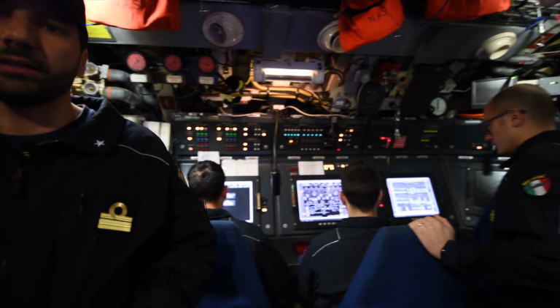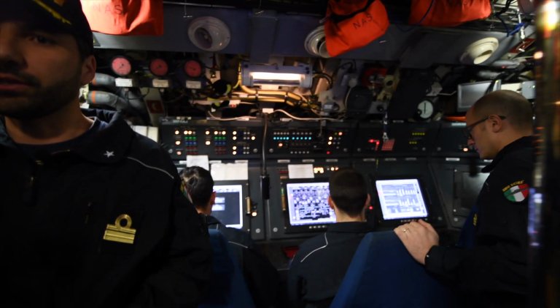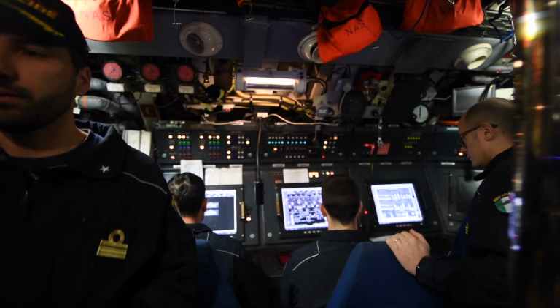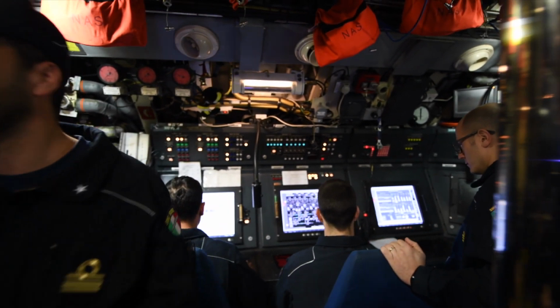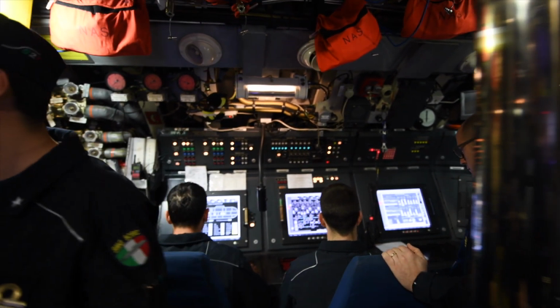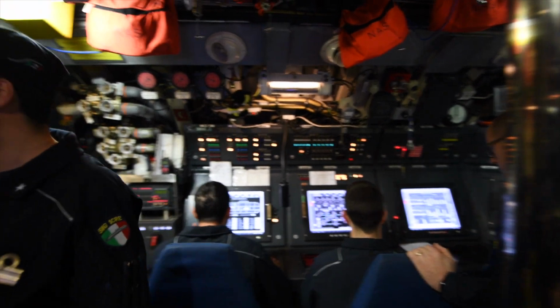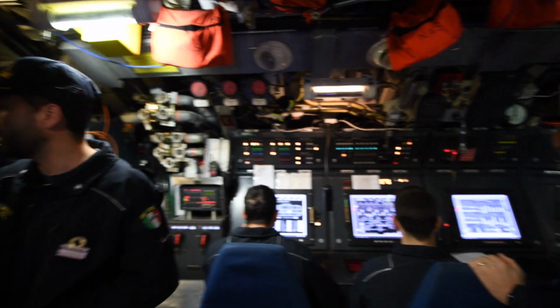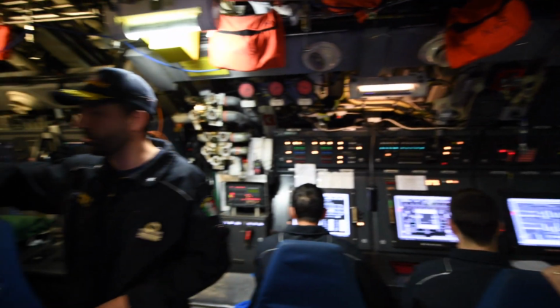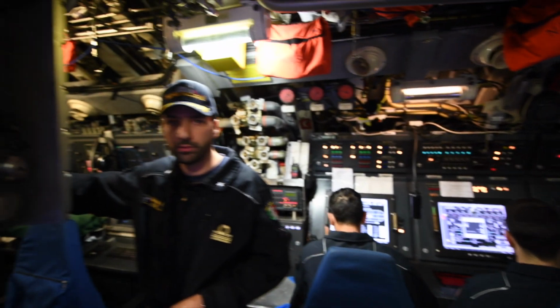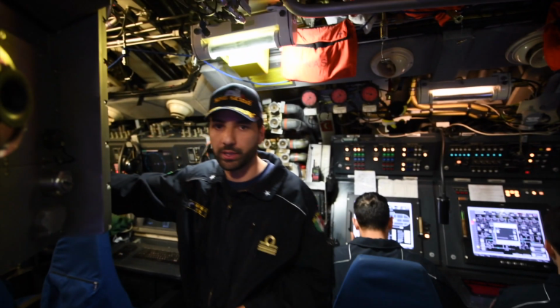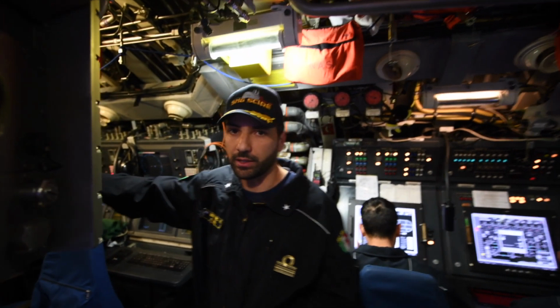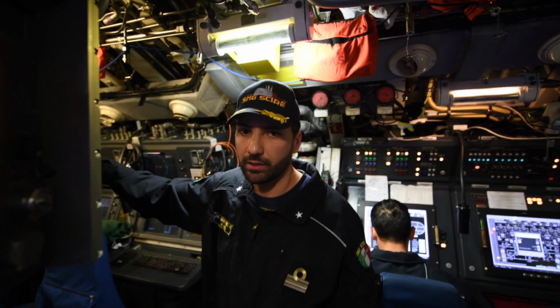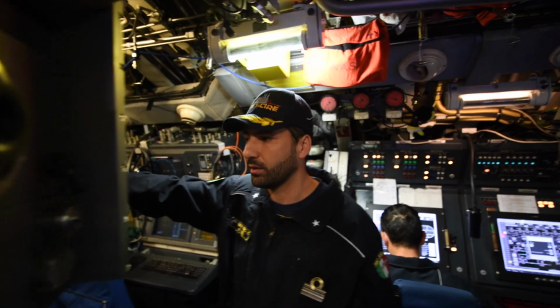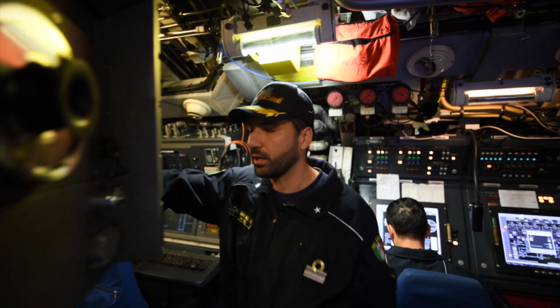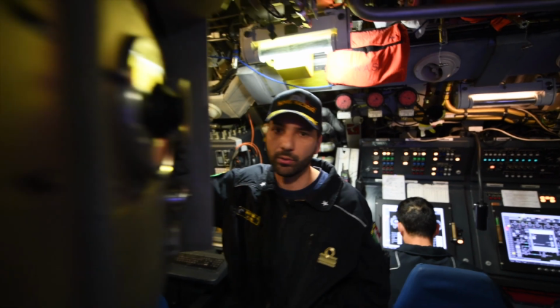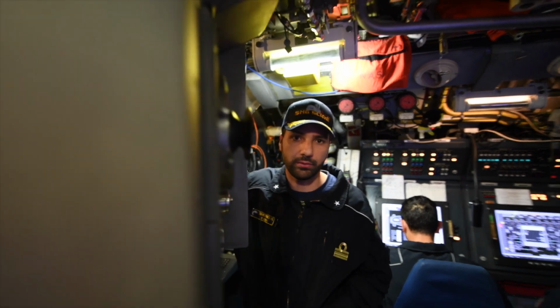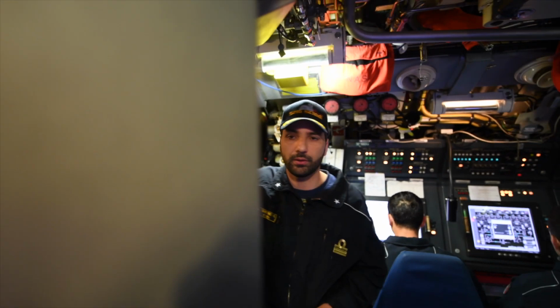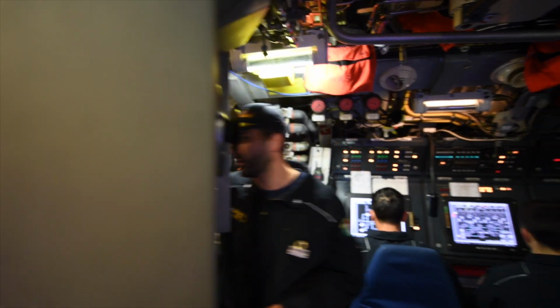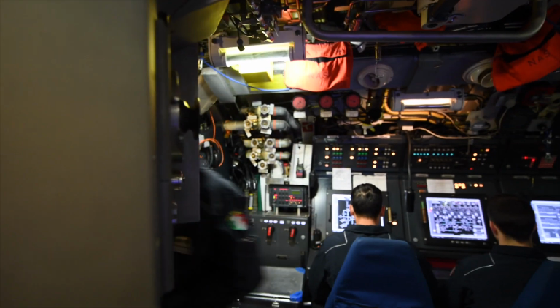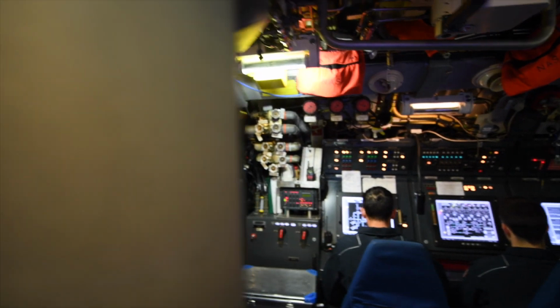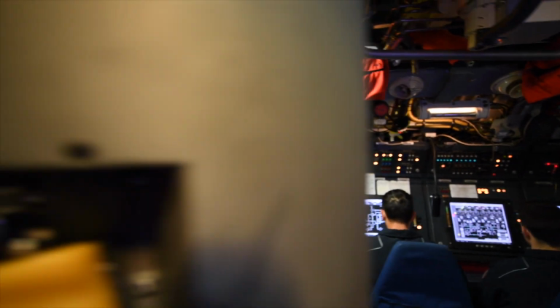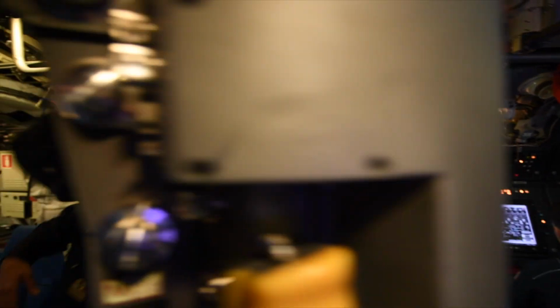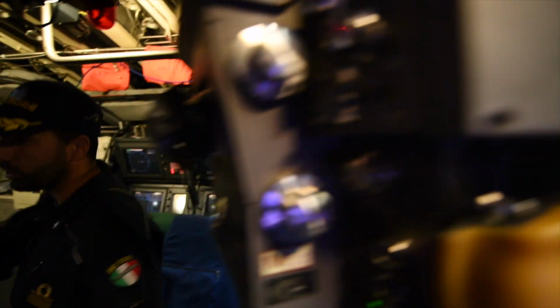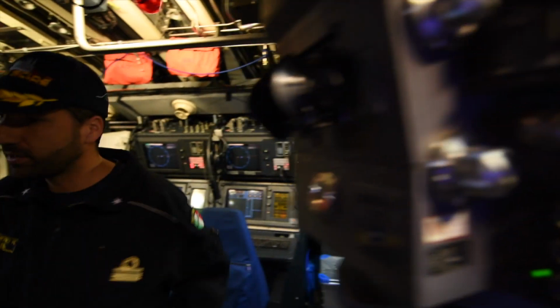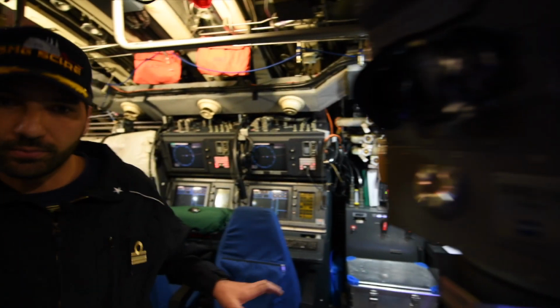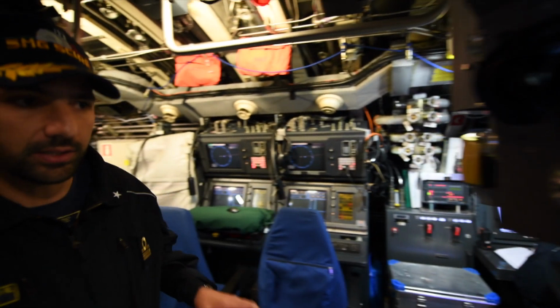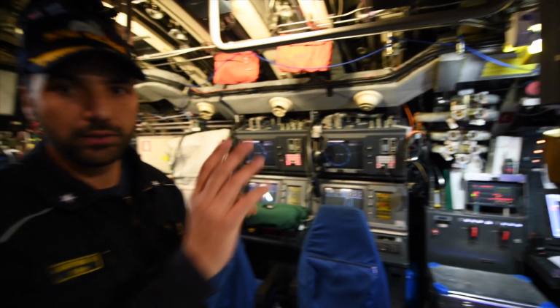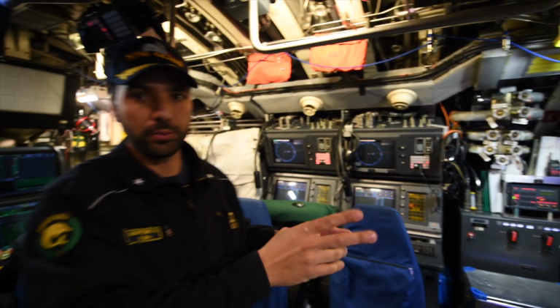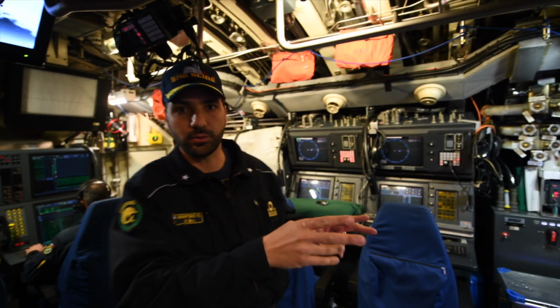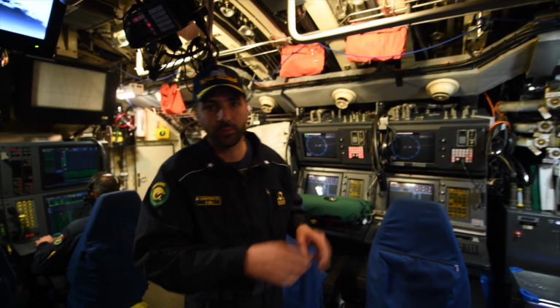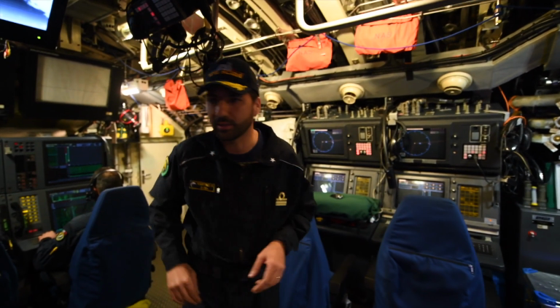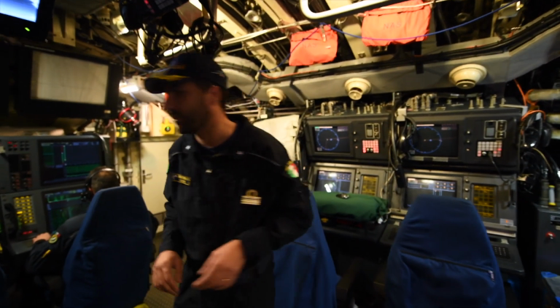Here we have the navigation systems, the sonars where we can look for other targets, the combat system, and the two periscopes of the submarine.